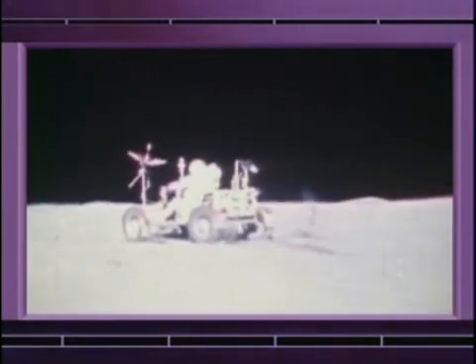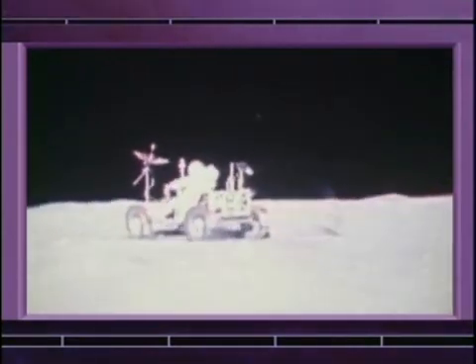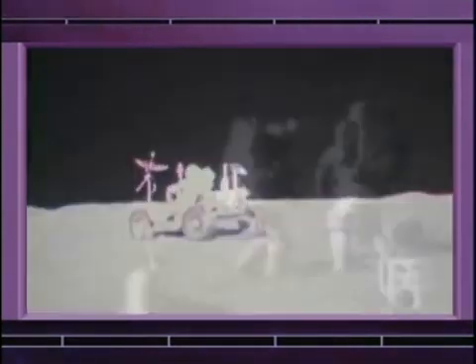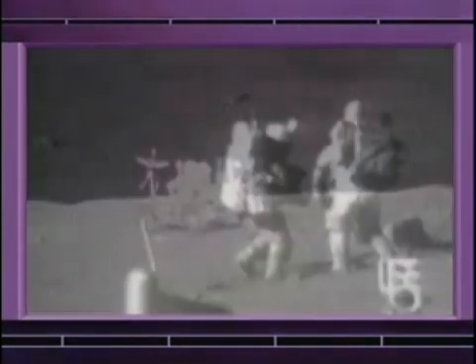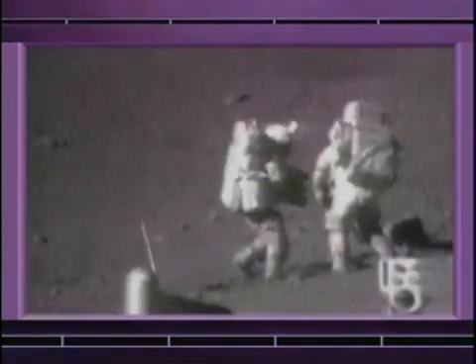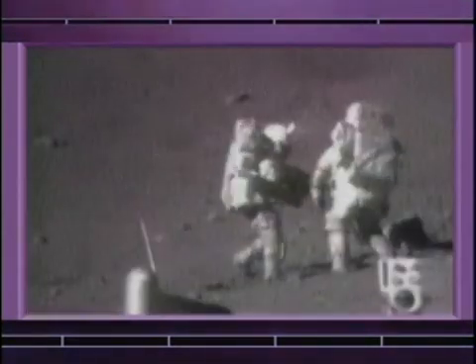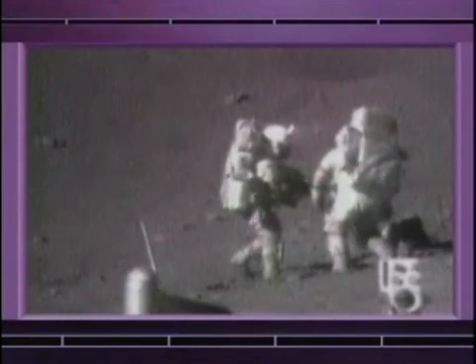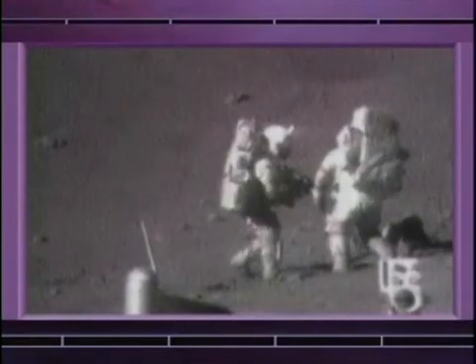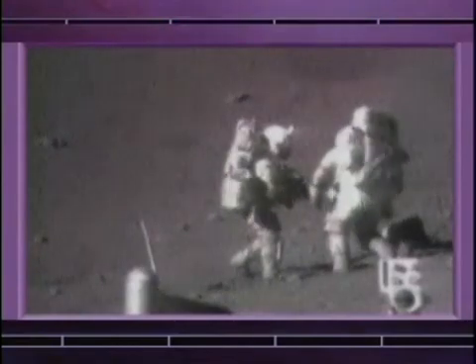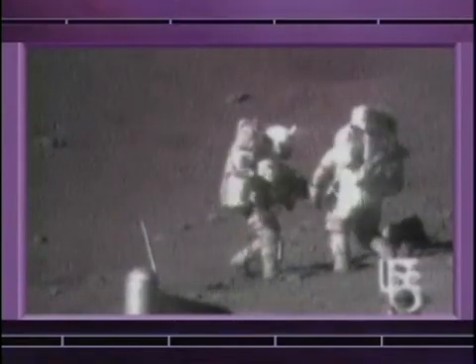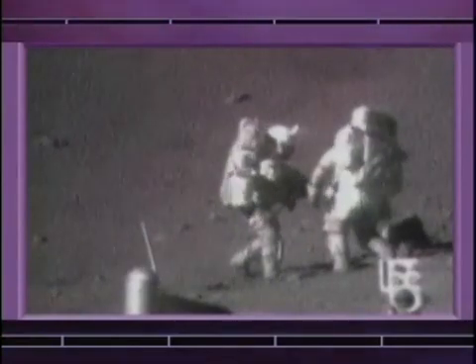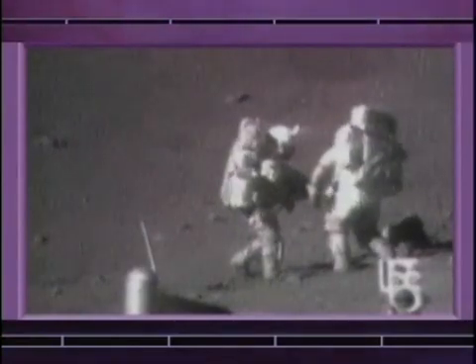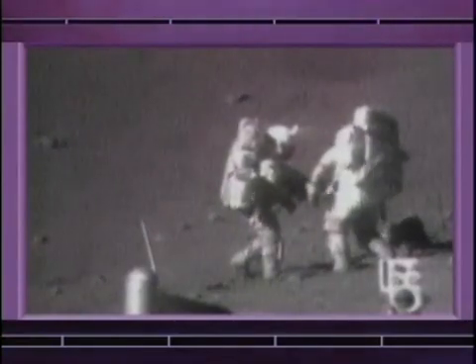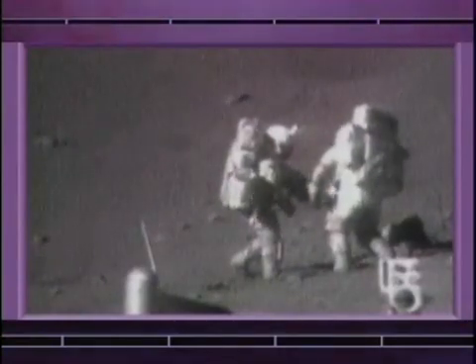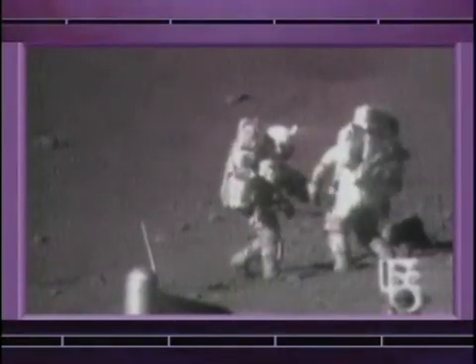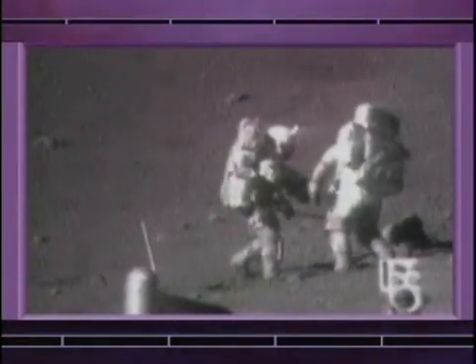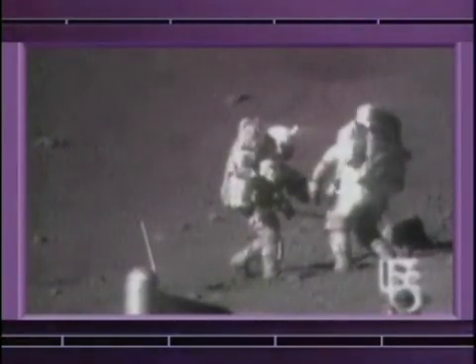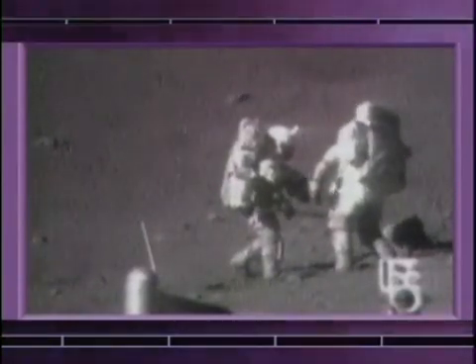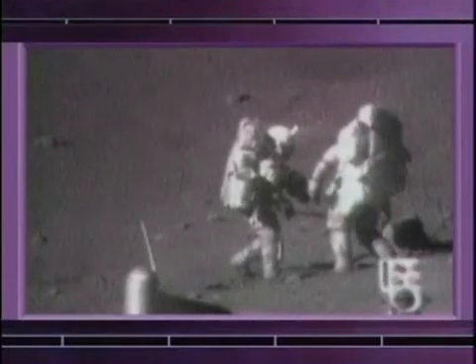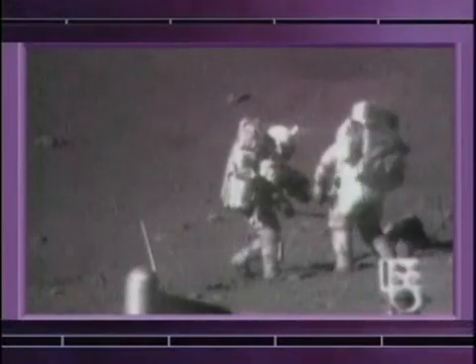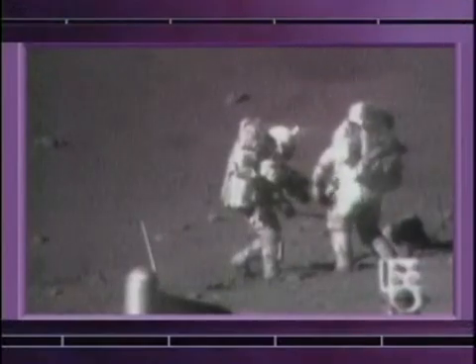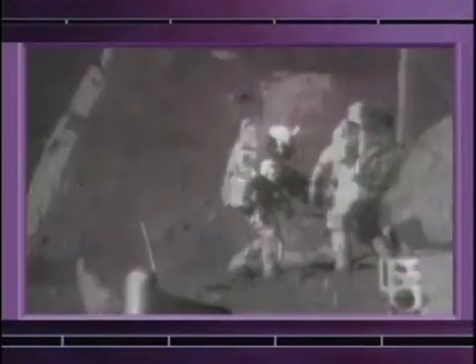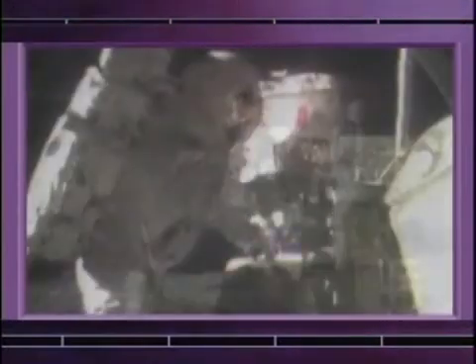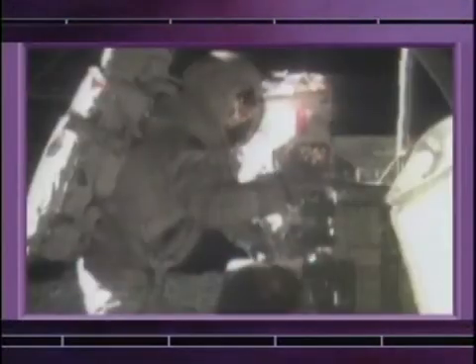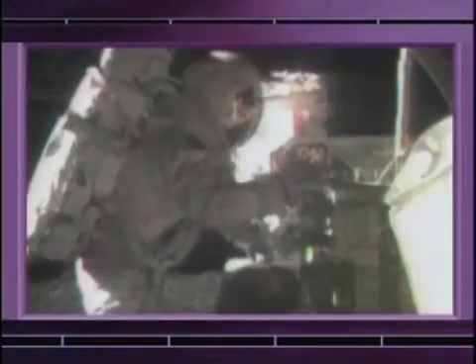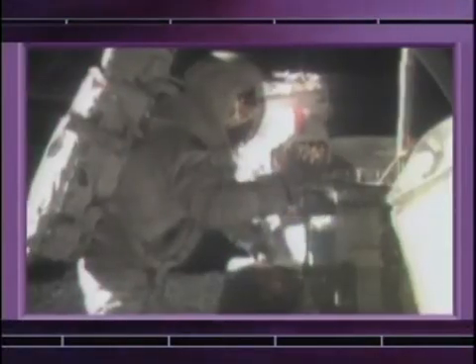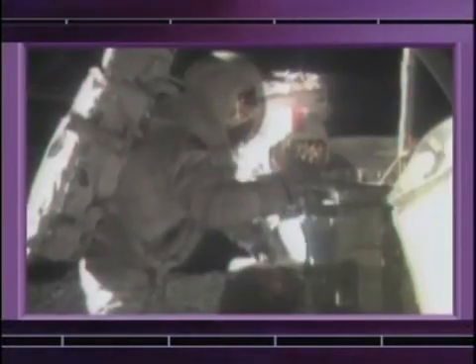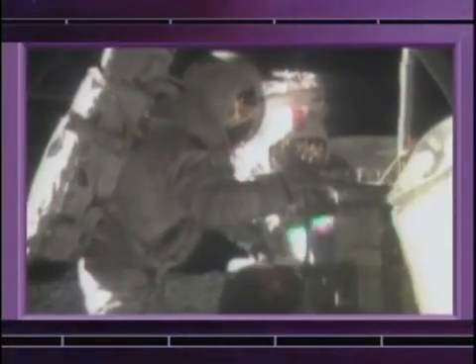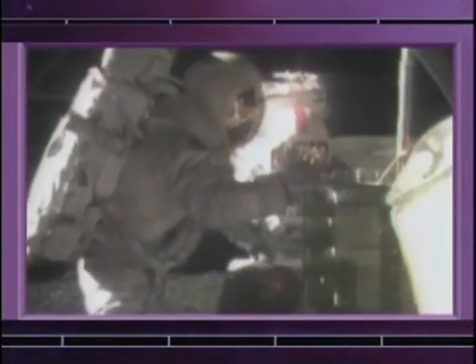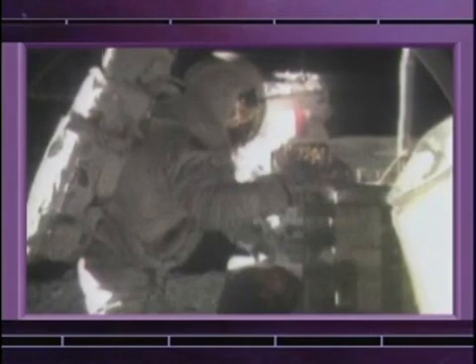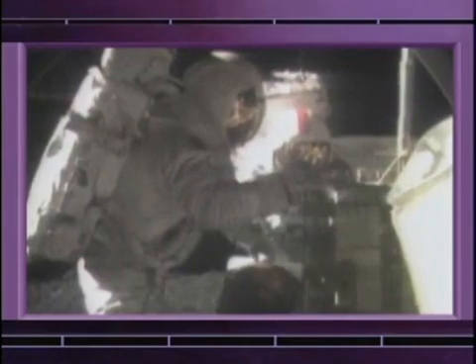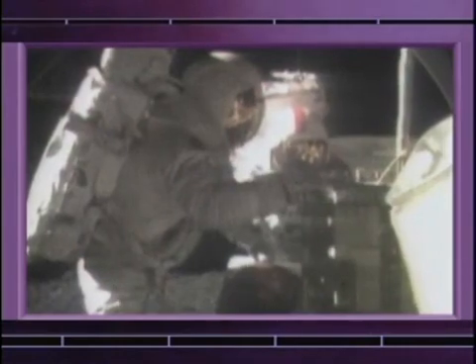That was bad. I was working around that rover and had a habit of putting my rock hammer in a pocket. I leaned over and ripped one of the fenders off. We had to fix it because otherwise the rooster tail of dust would really, really be bad.